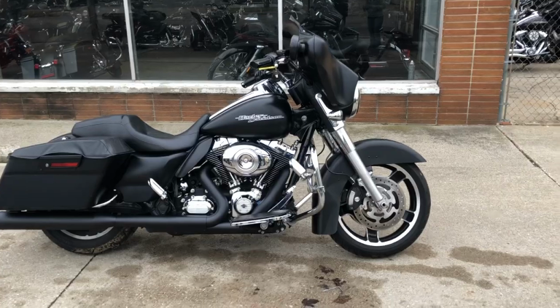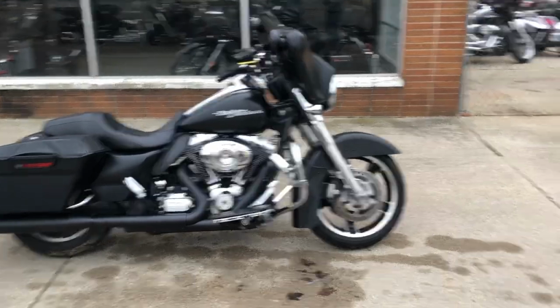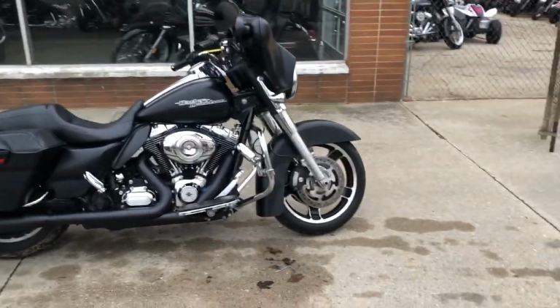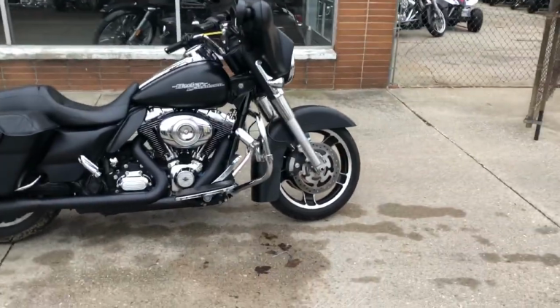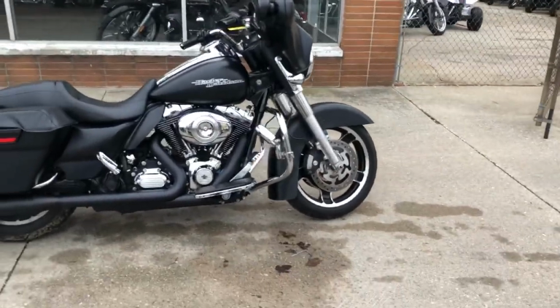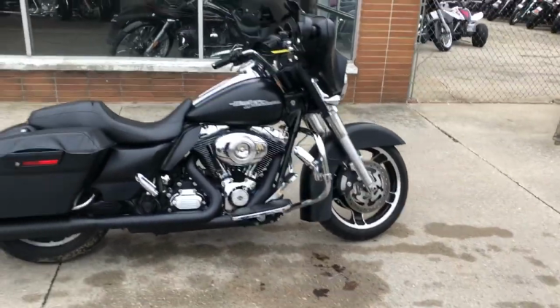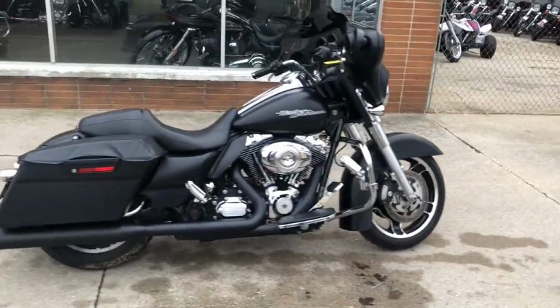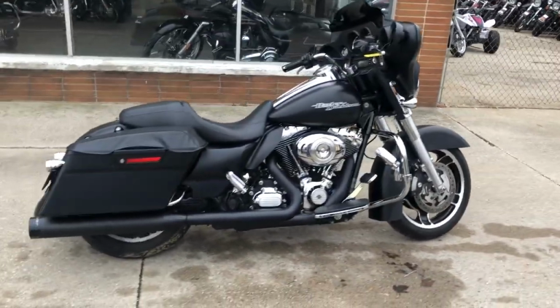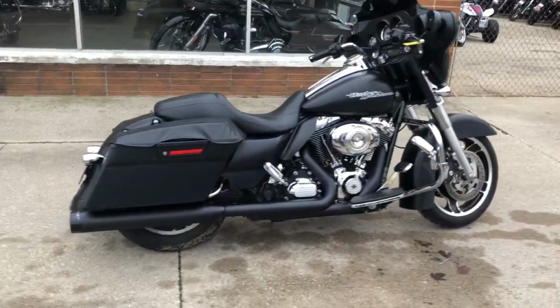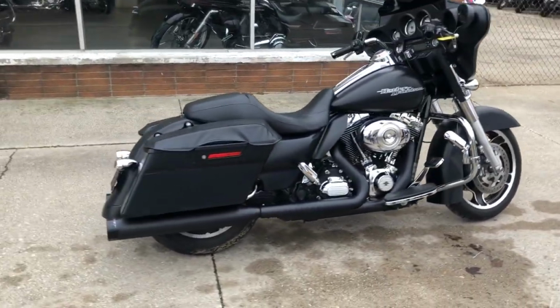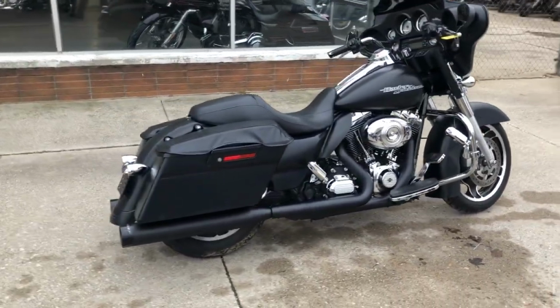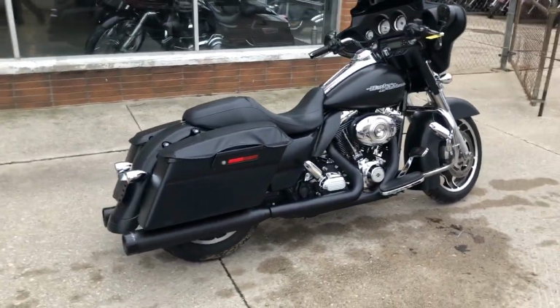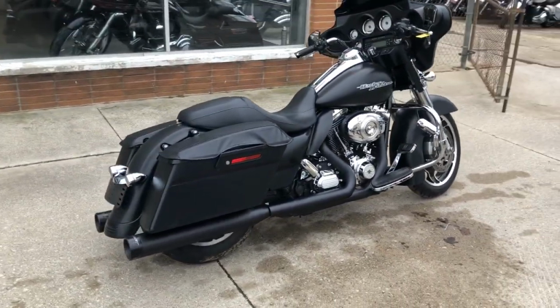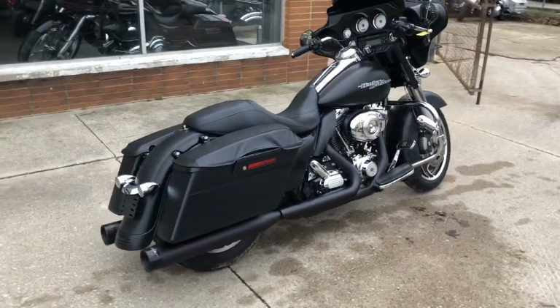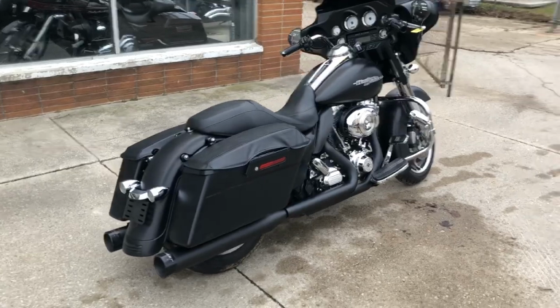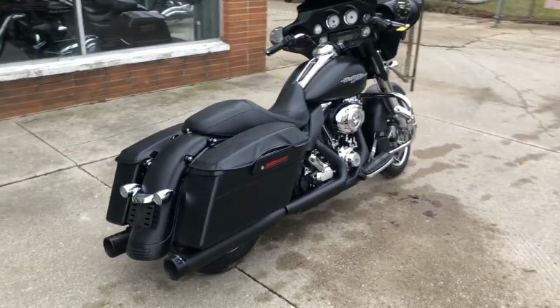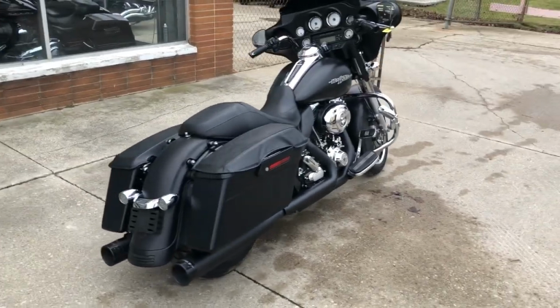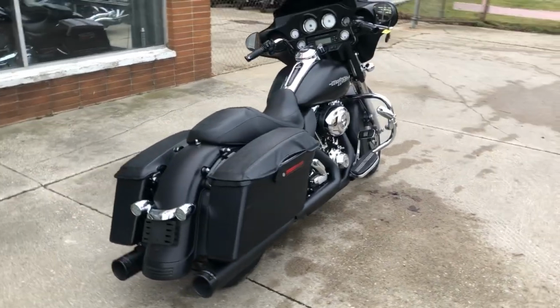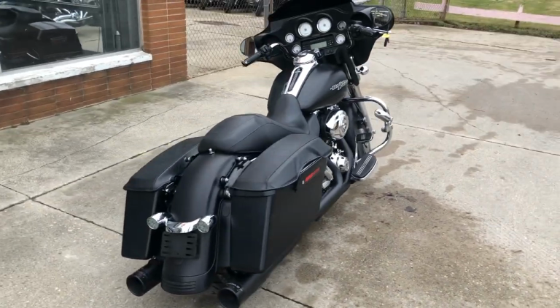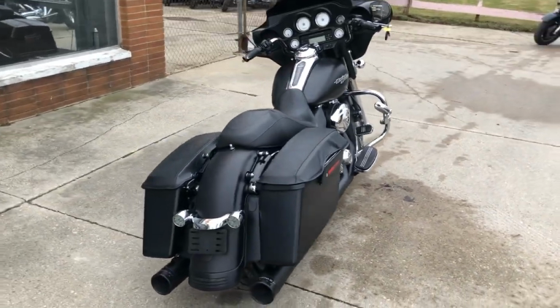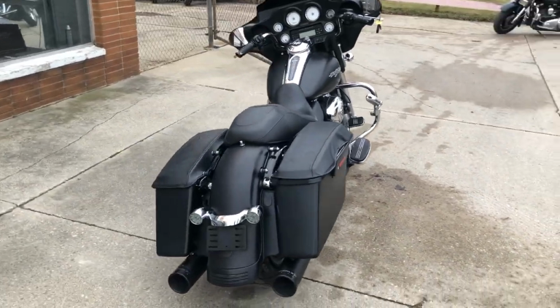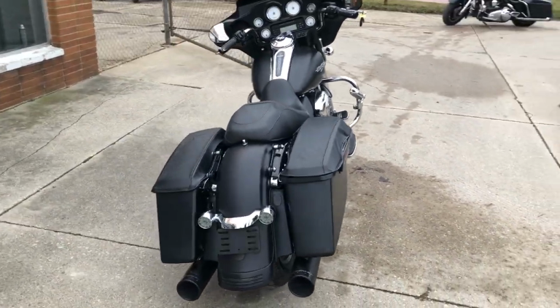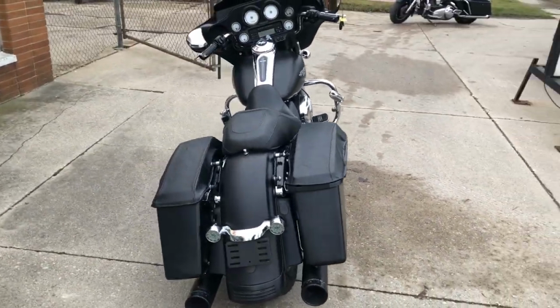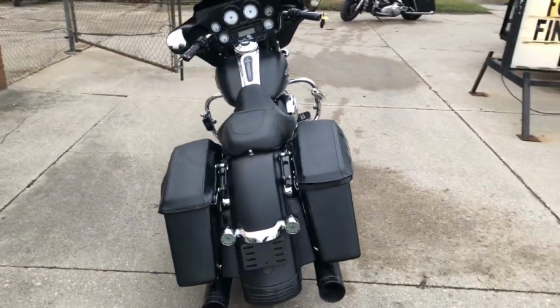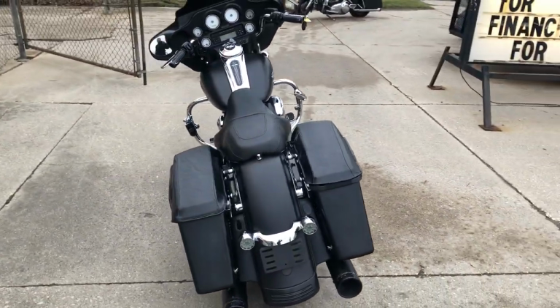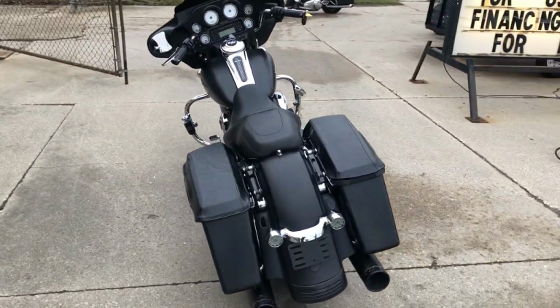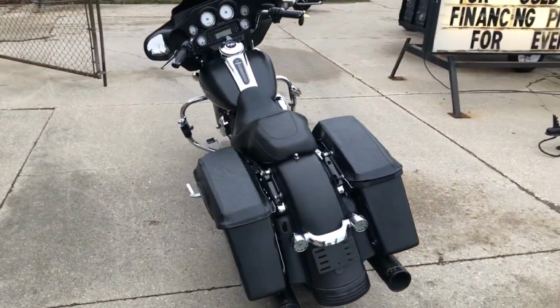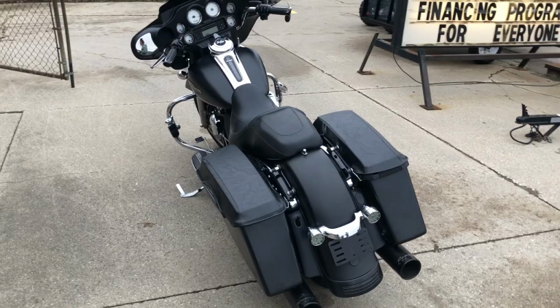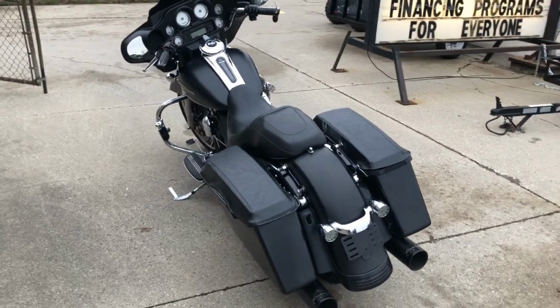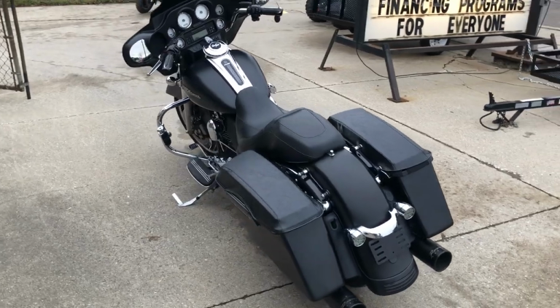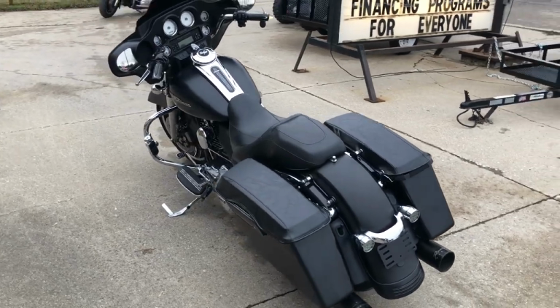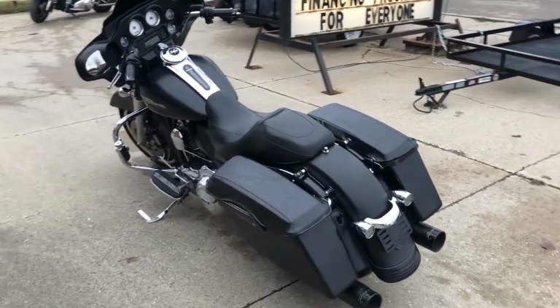Hey guys, ApprovalPowerSports.com here. We have a used Street Glide for sale with black denim paint. Sharp Harley with chrome levers, billet grips, J-Maker headlight, and the dual Reinhardt exhaust — sounds great.